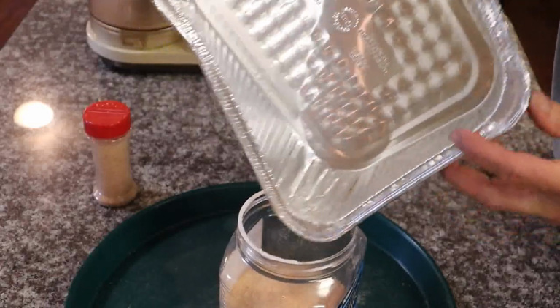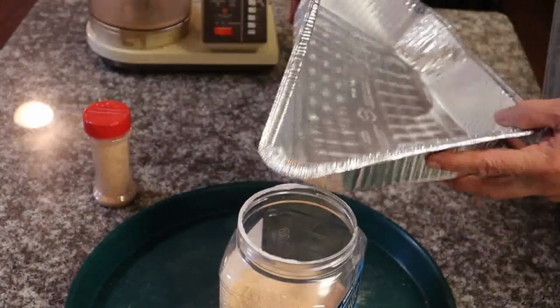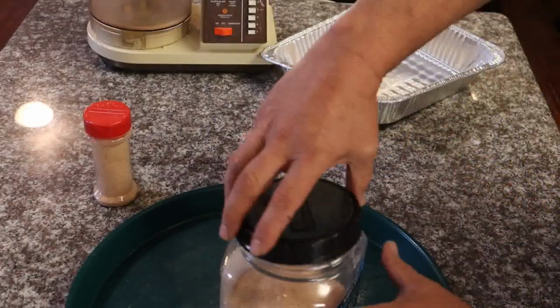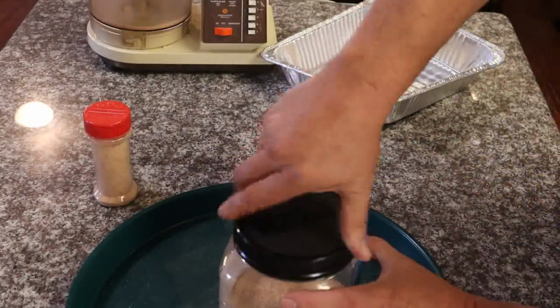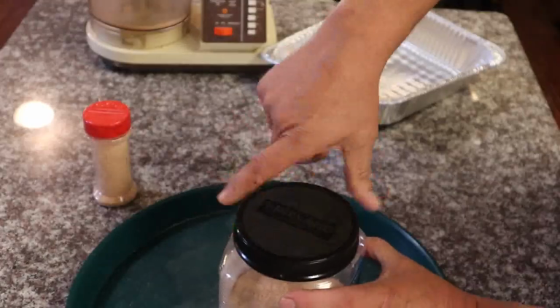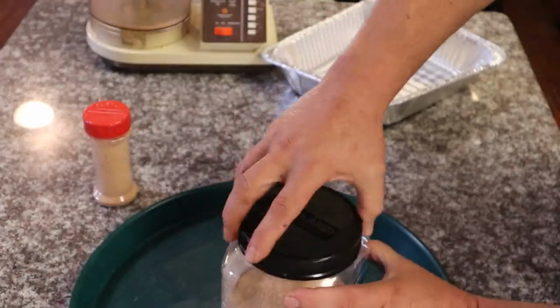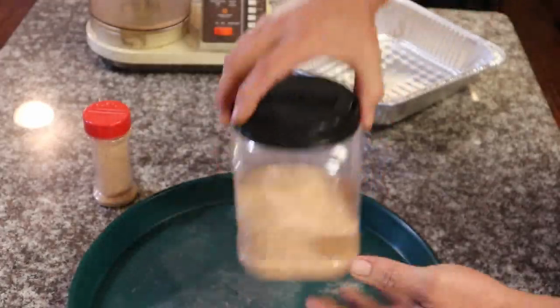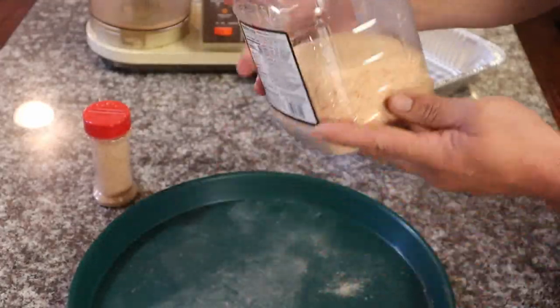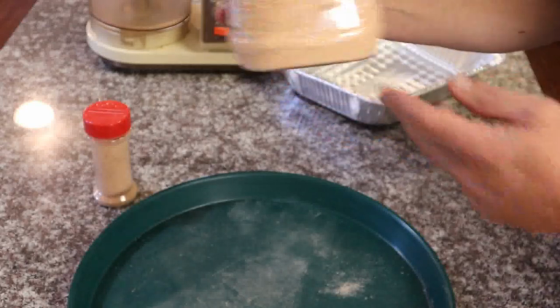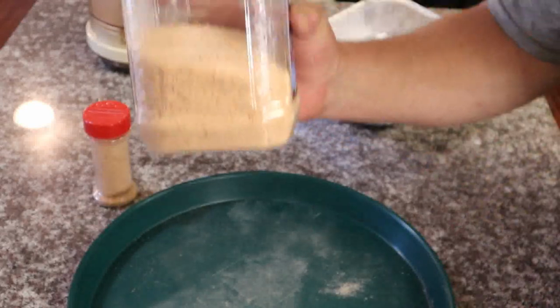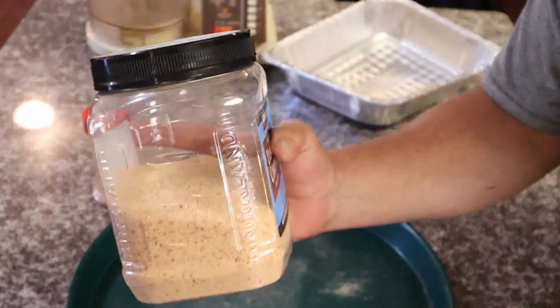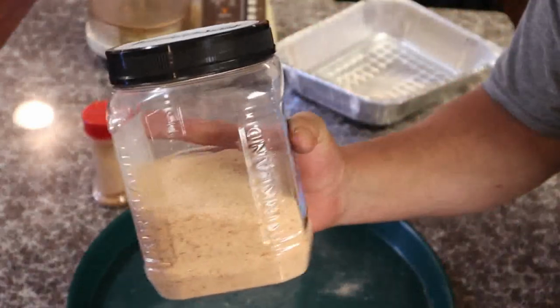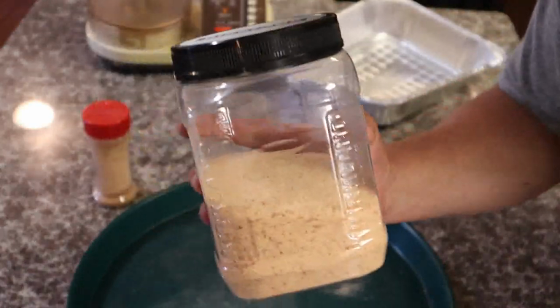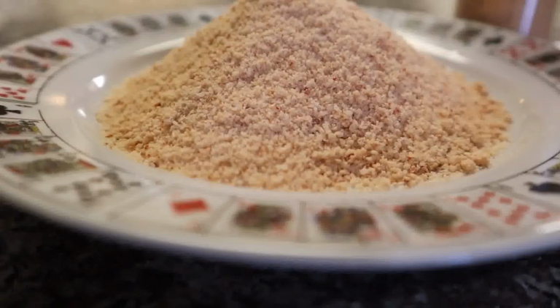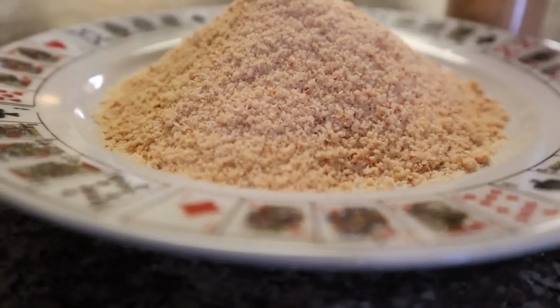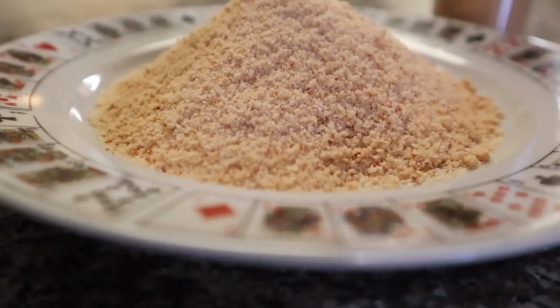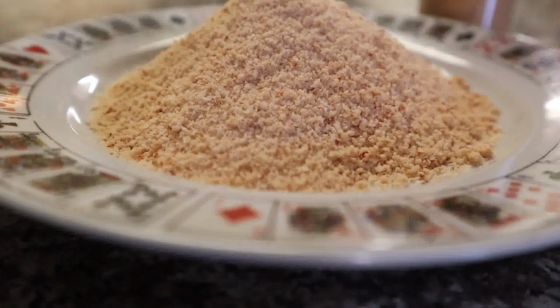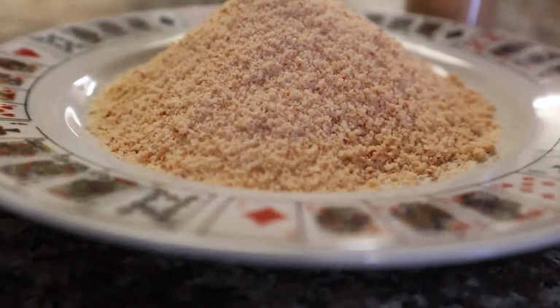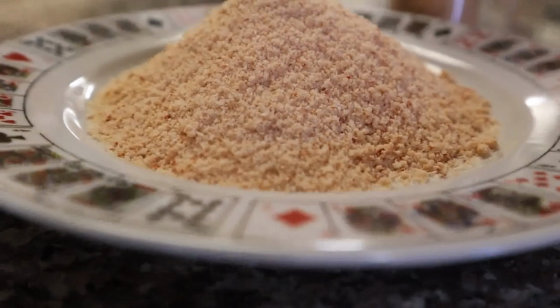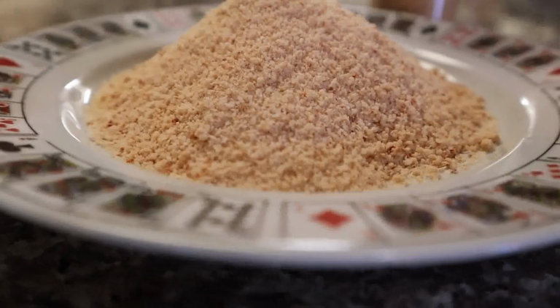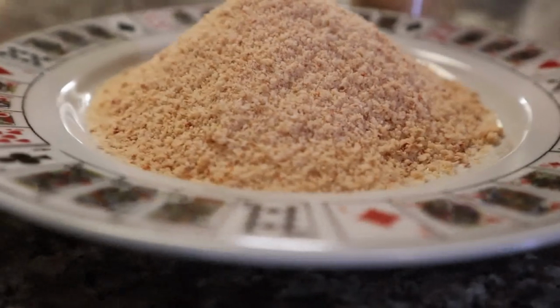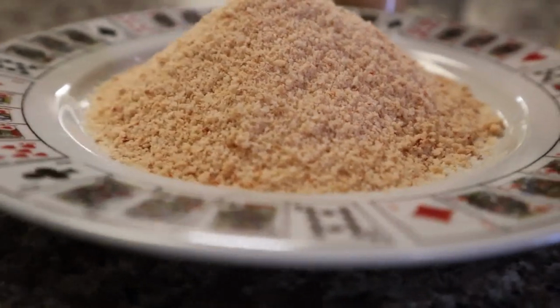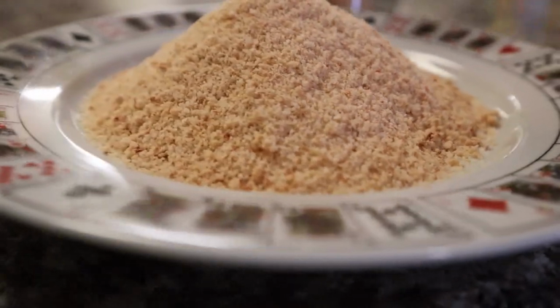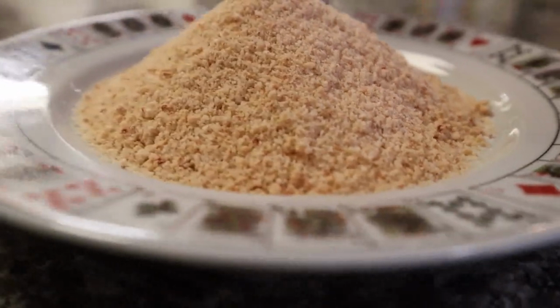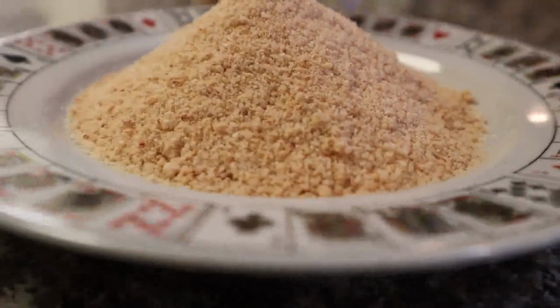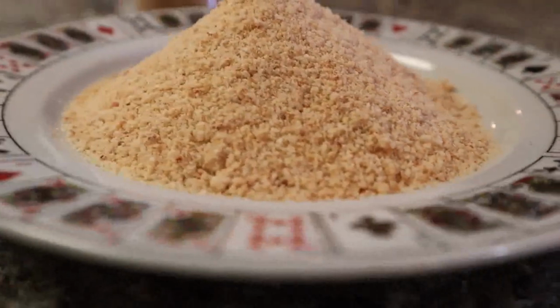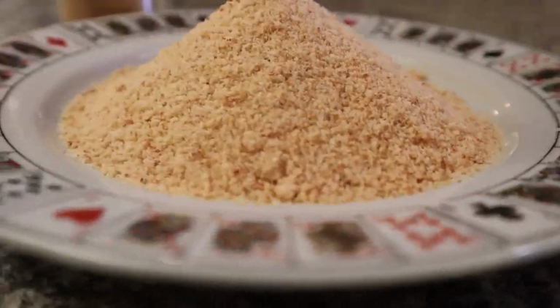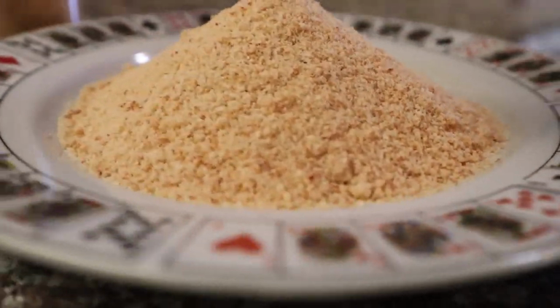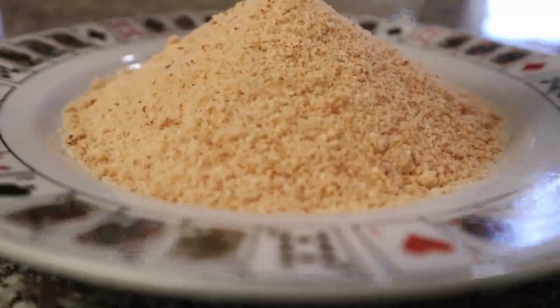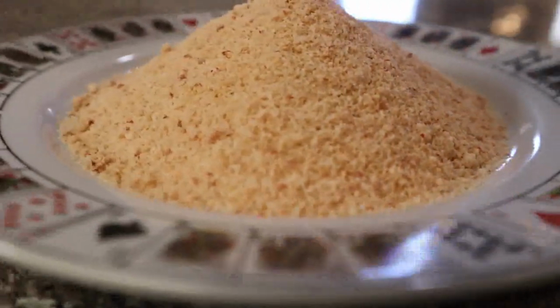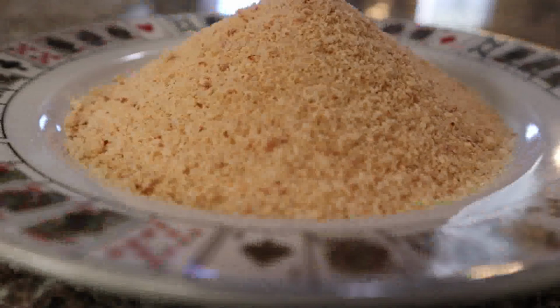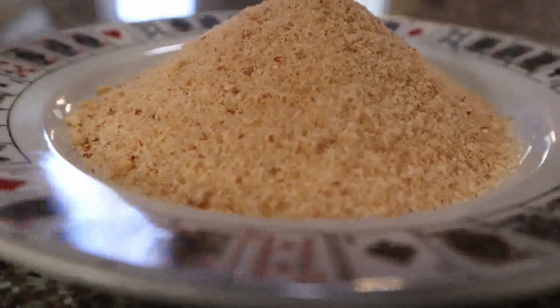The rest I'm just gonna put in a big container stored in the cabinet to refill my other one later. This makes great Christmas gifts and it also gives you something to do with those leftover peppers you had all year. Hope y'all like the video — like, subscribe, leave a comment with any questions, and I'll see y'all next time.